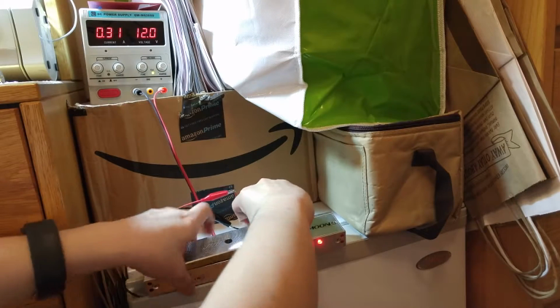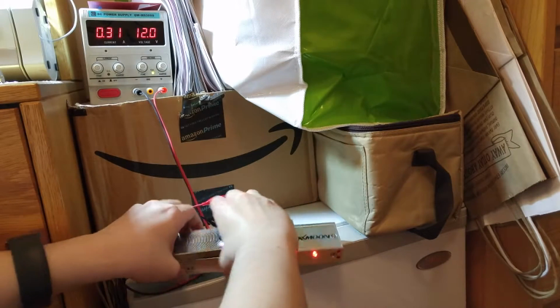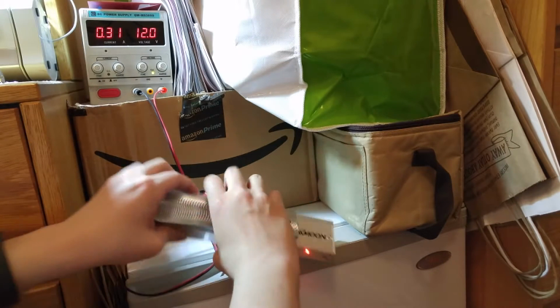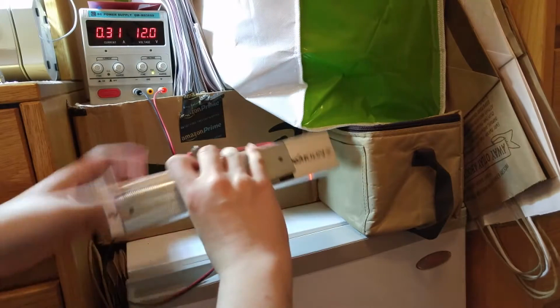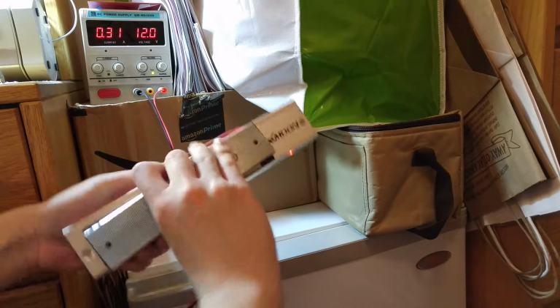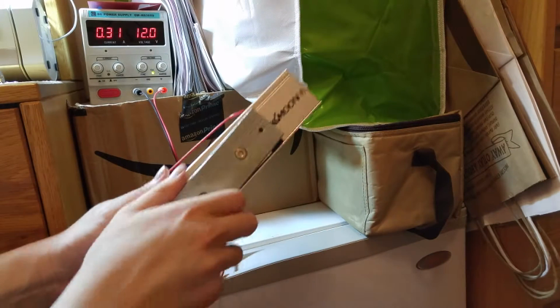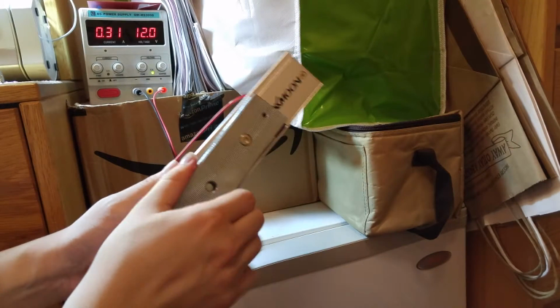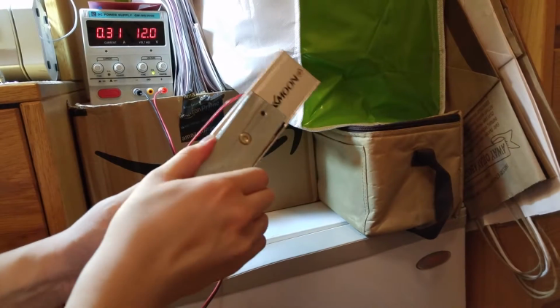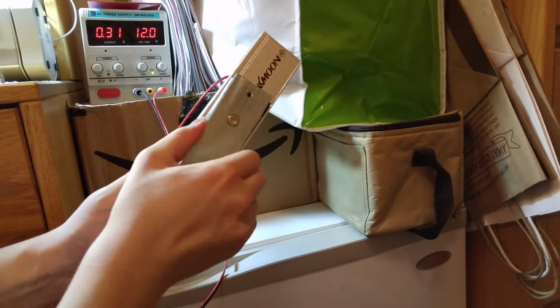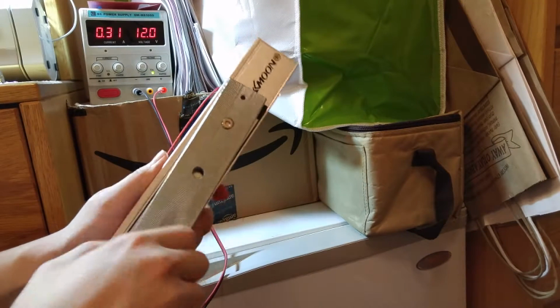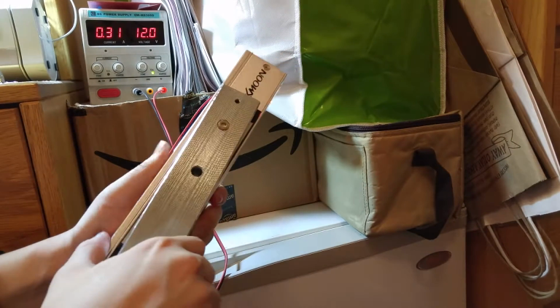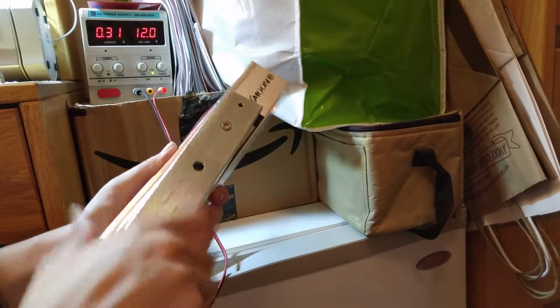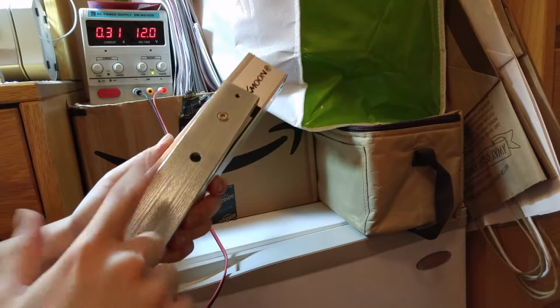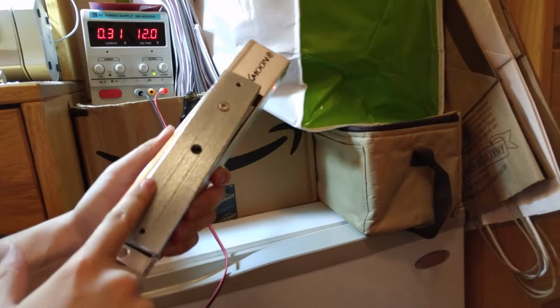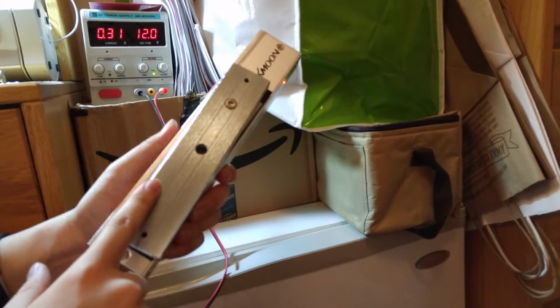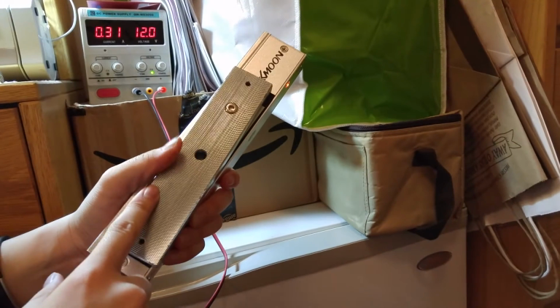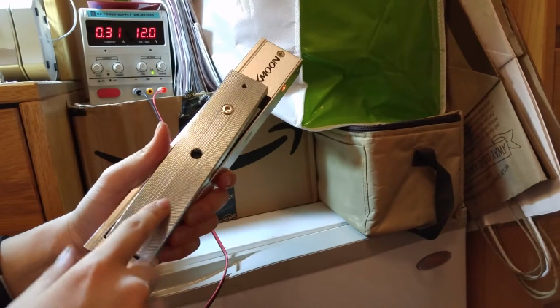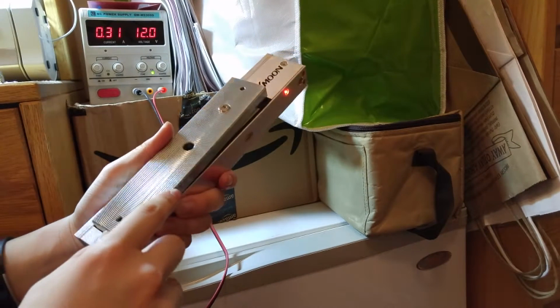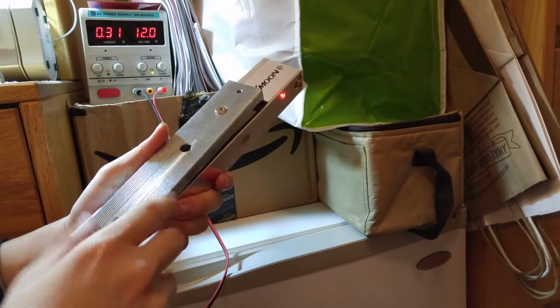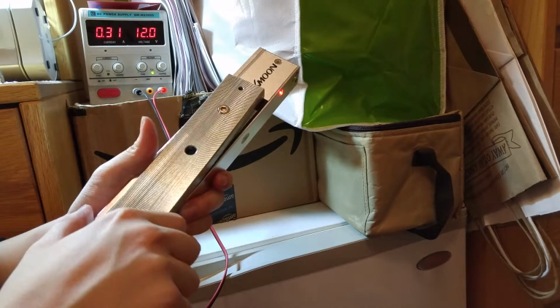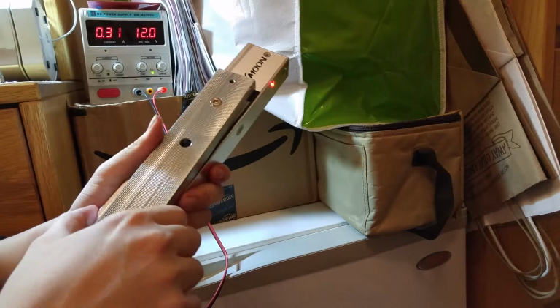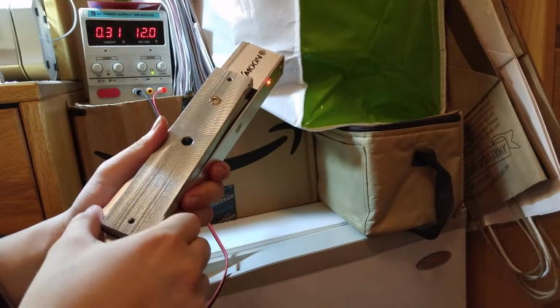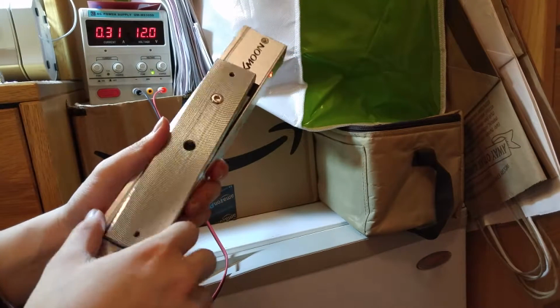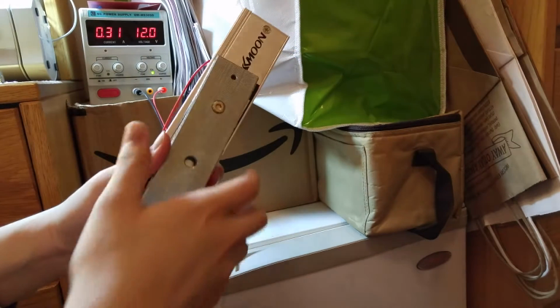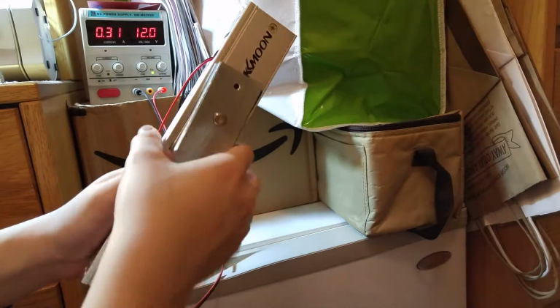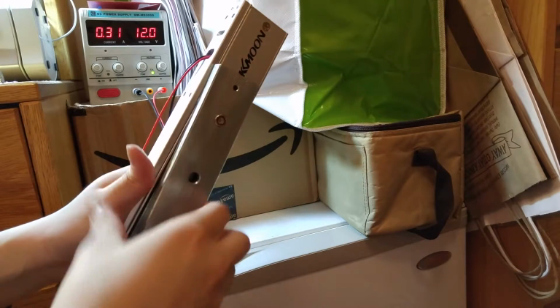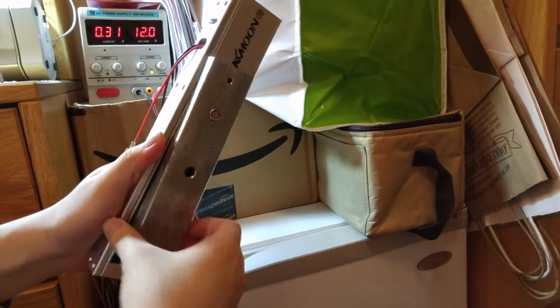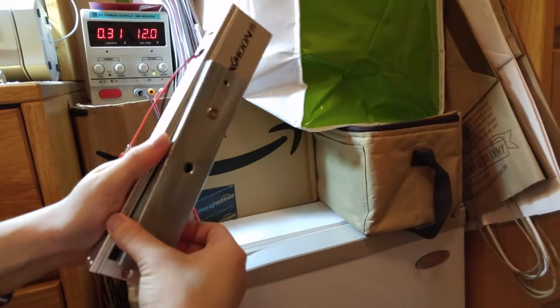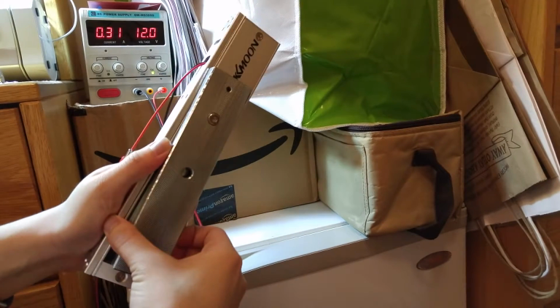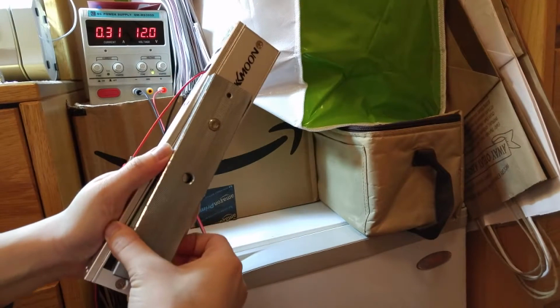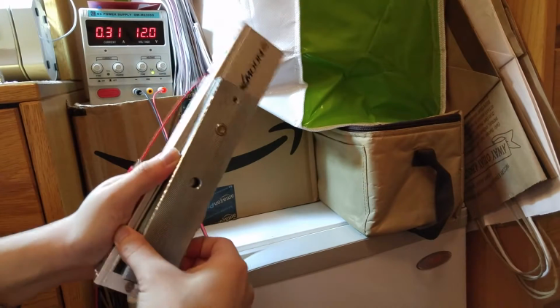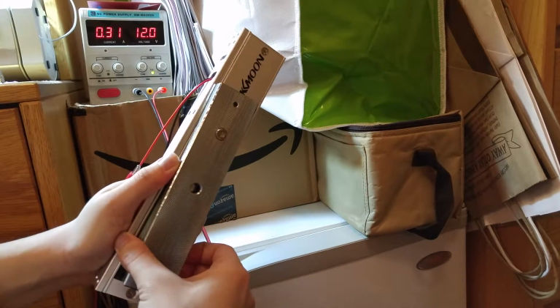This armature plate comes in contact with the electromagnet and now they are inseparable — I can't remove them. This particular model provides 280 kilograms of holding force, which is about 617 pounds. So that's pretty secure.